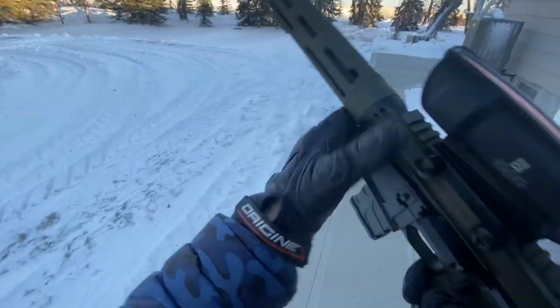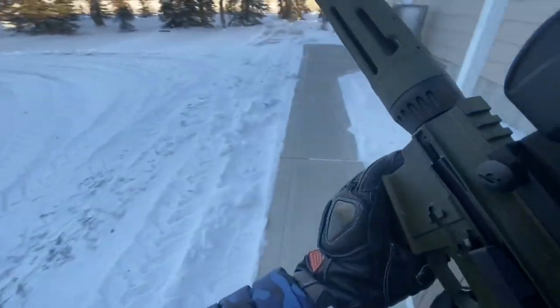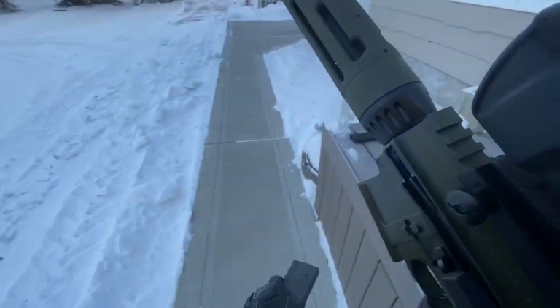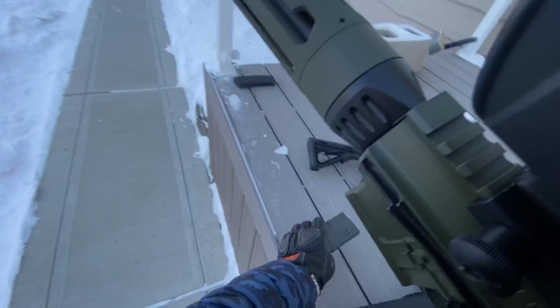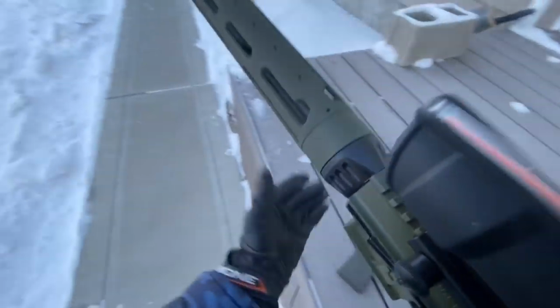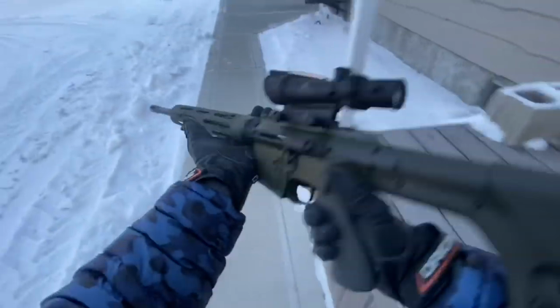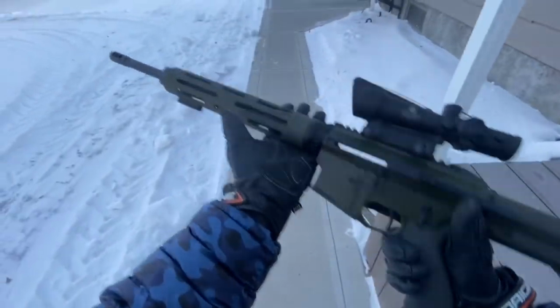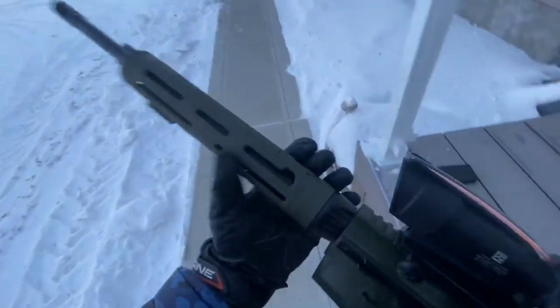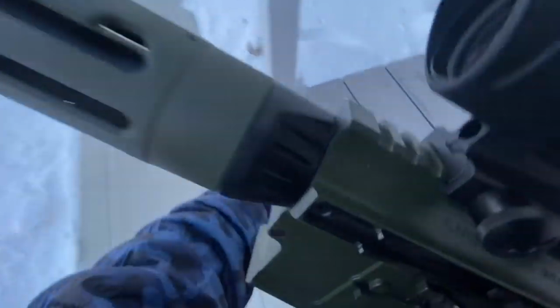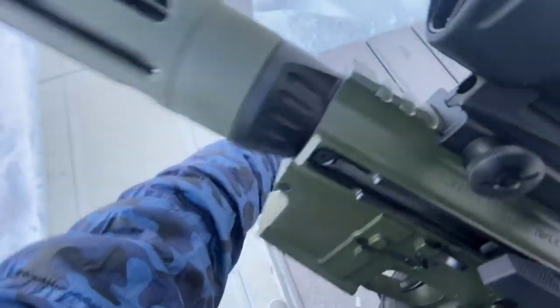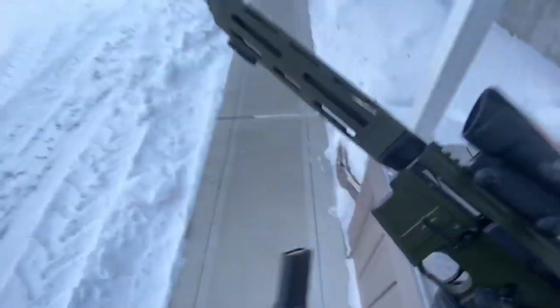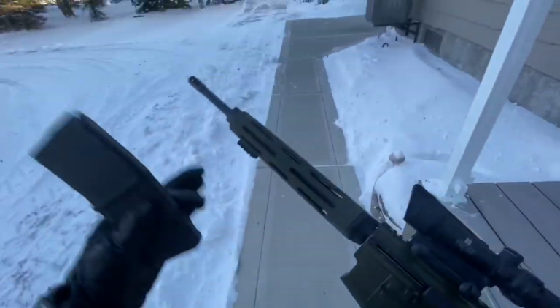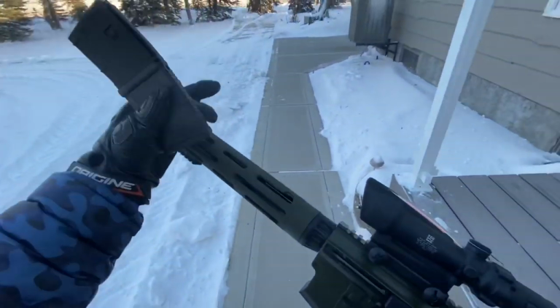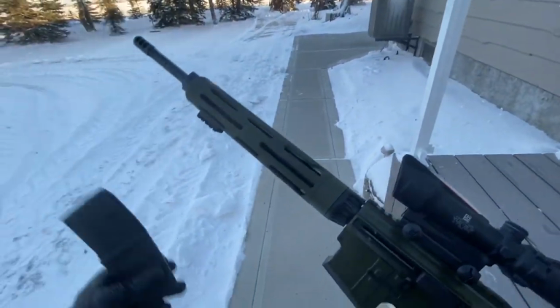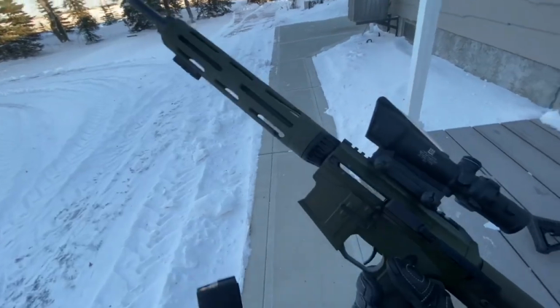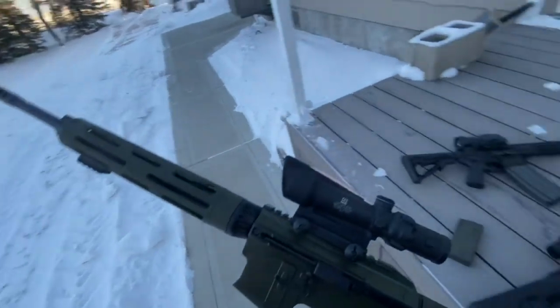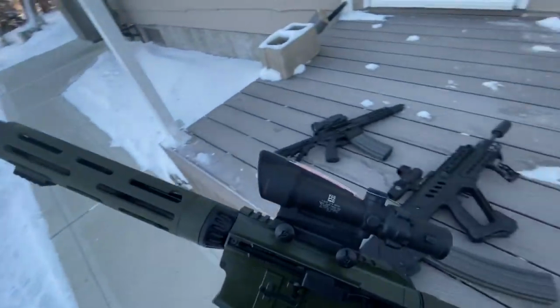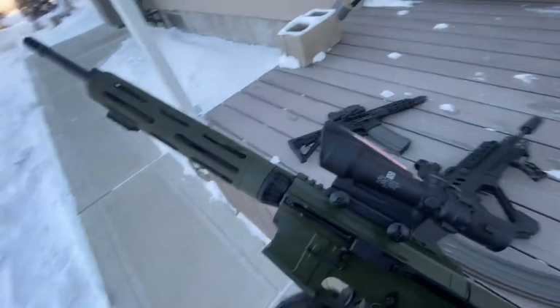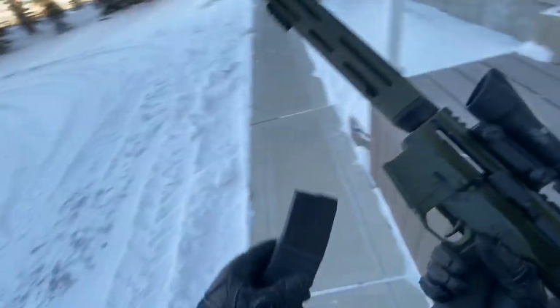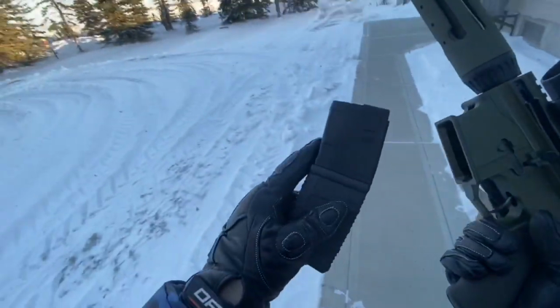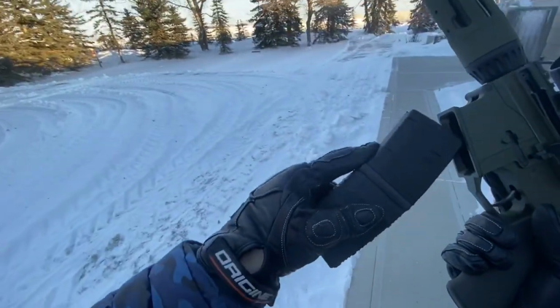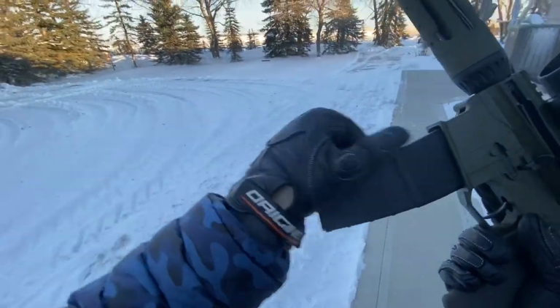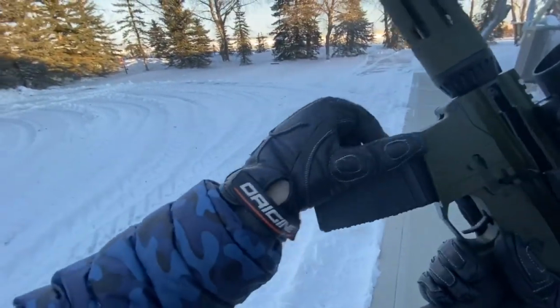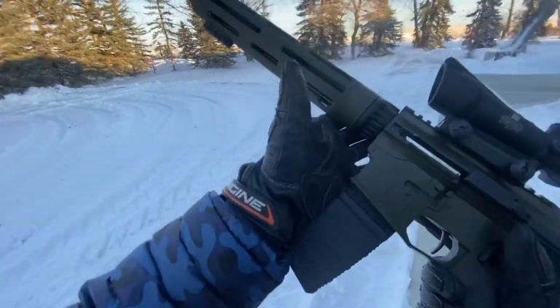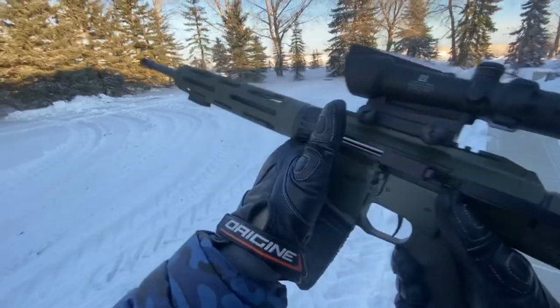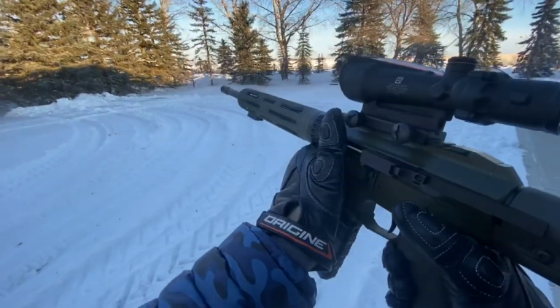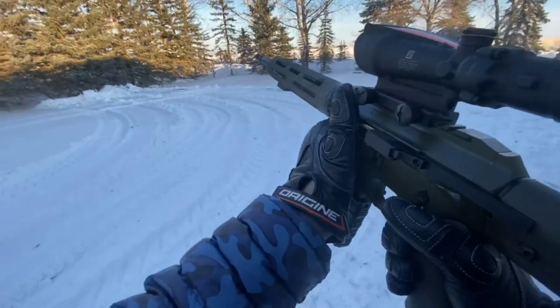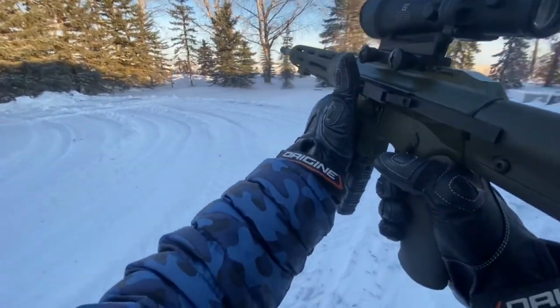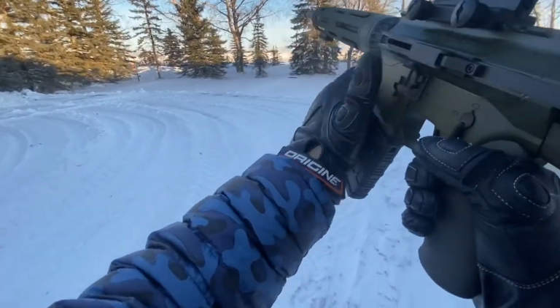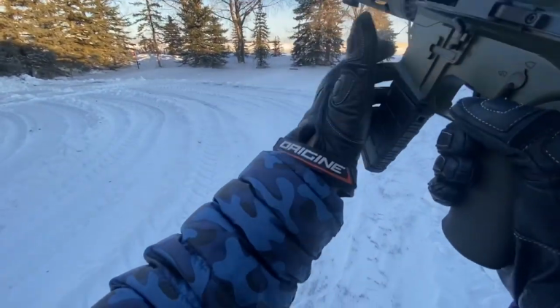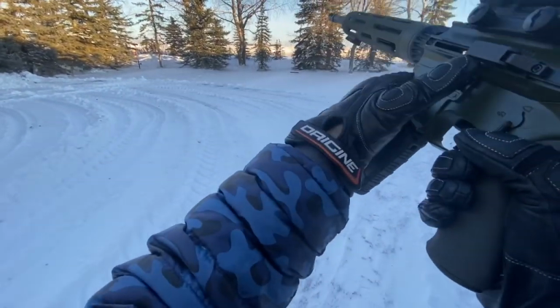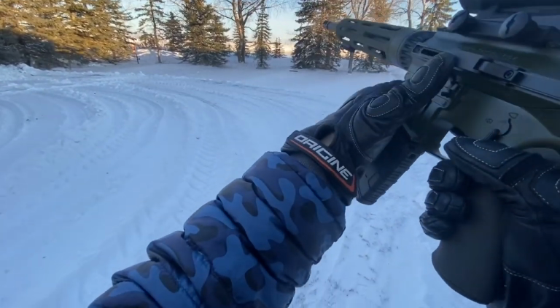We're going to run this AR first. Also, apples-to-apples comparison — this also has an 18.6-inch barrel, just like the Tavor. So let's put some rounds on steel.